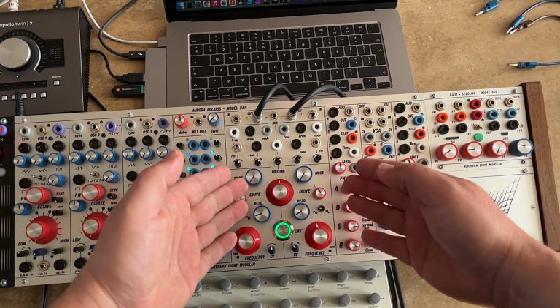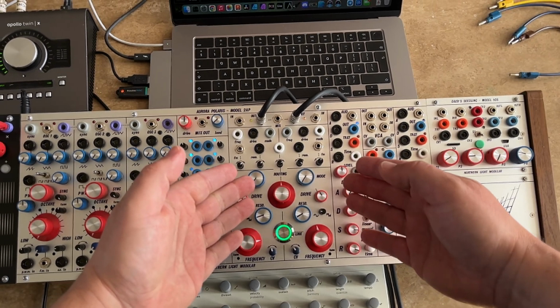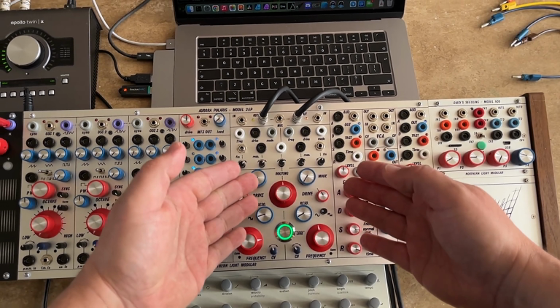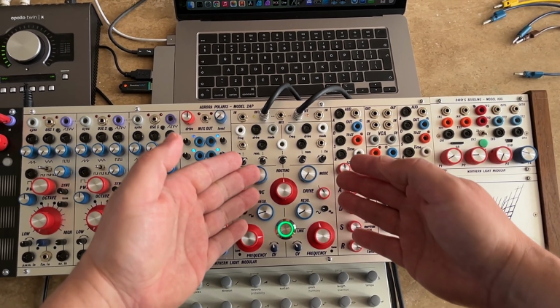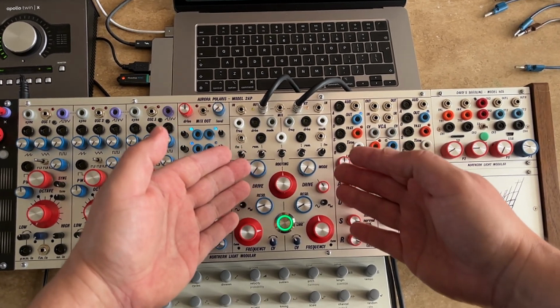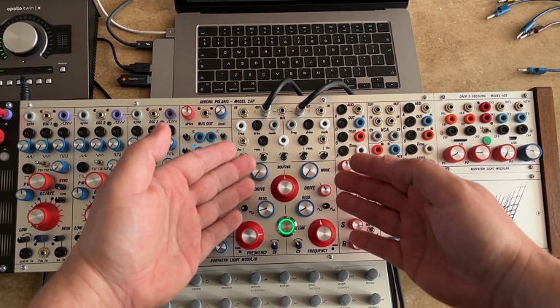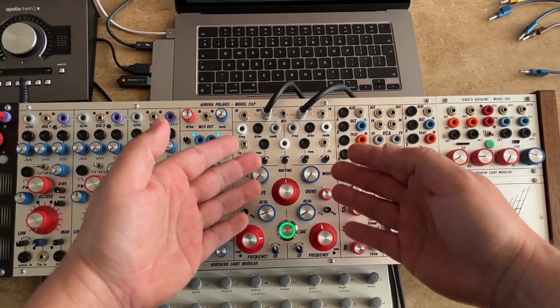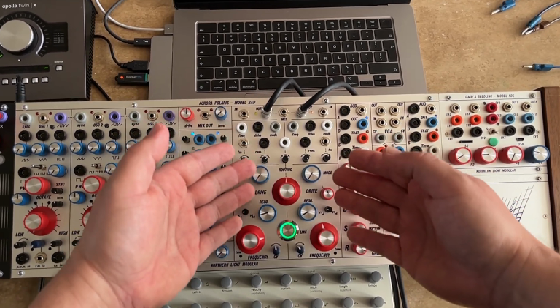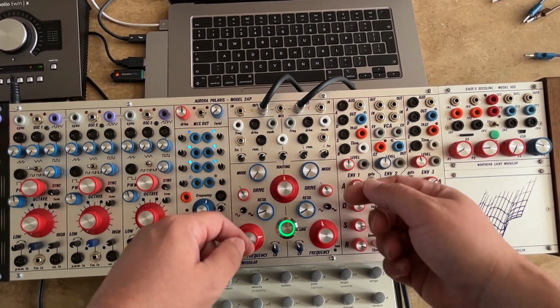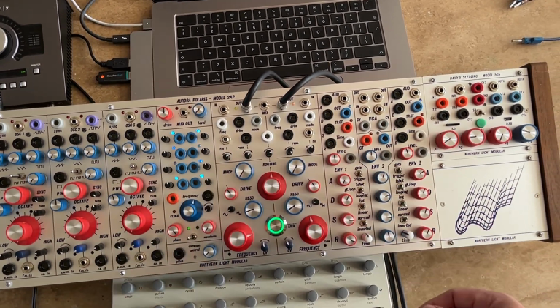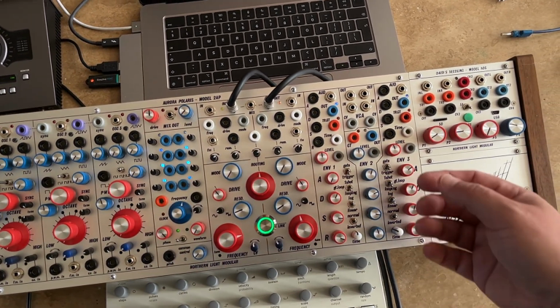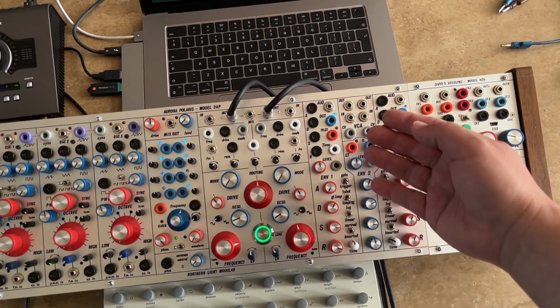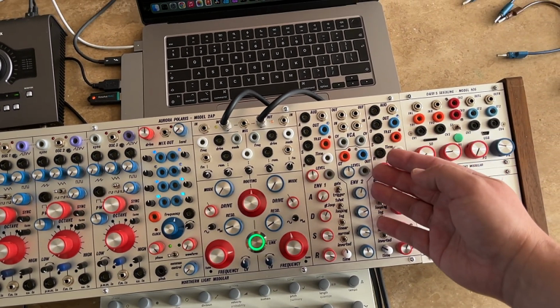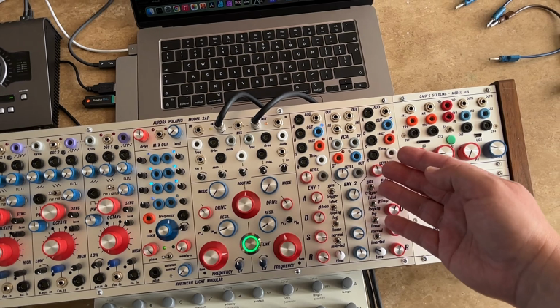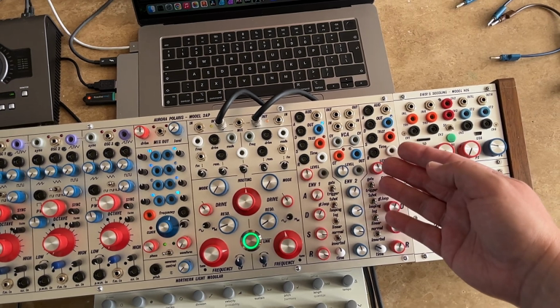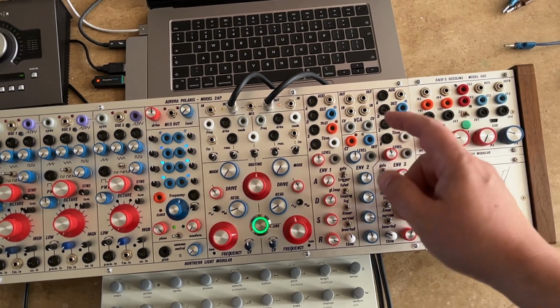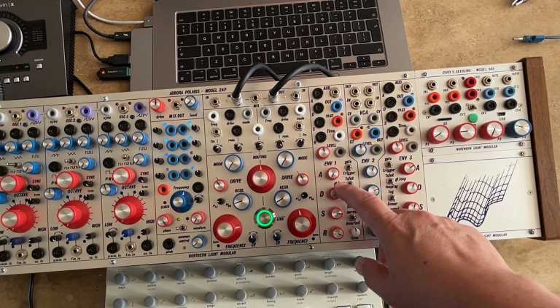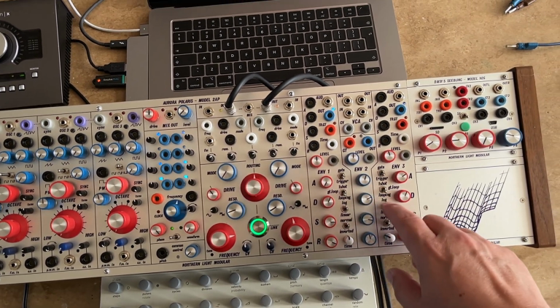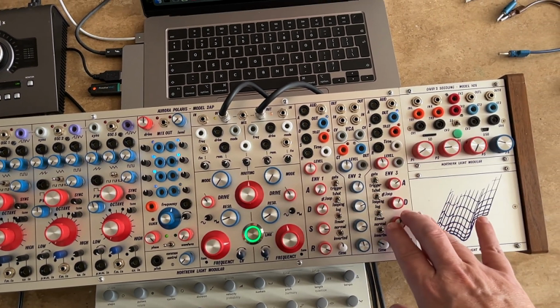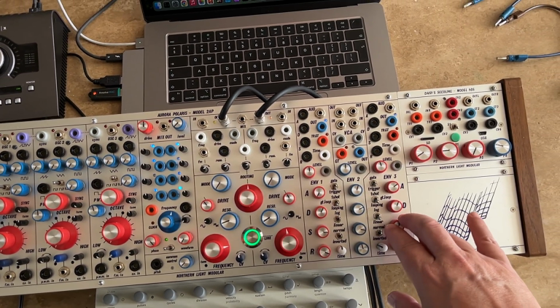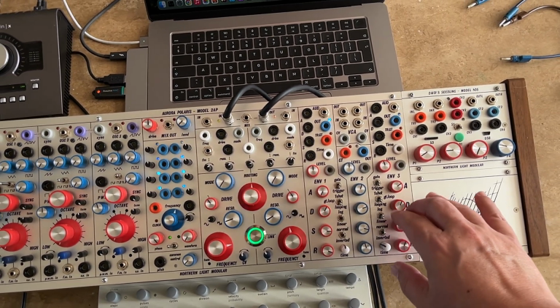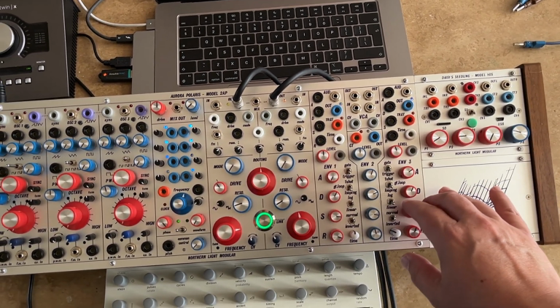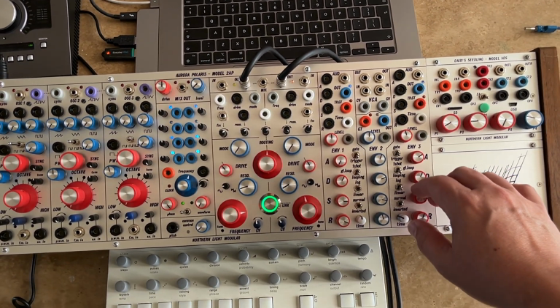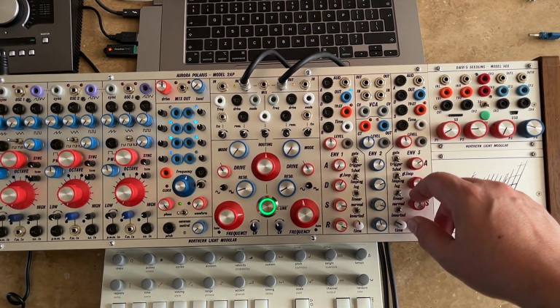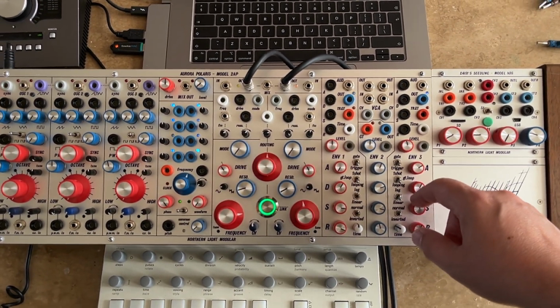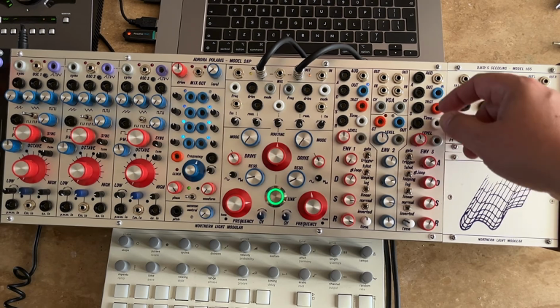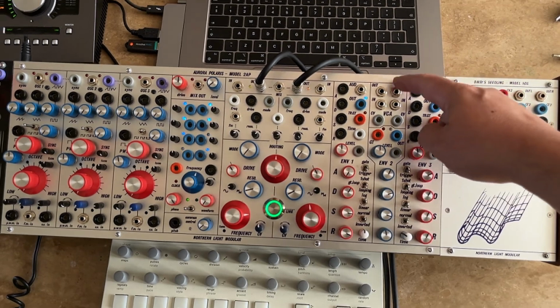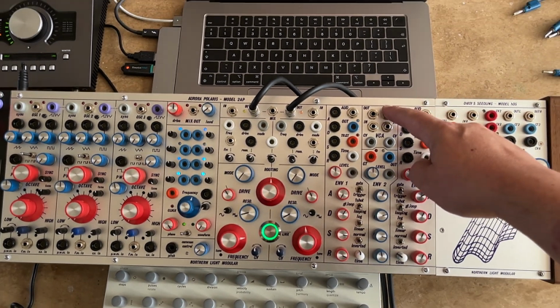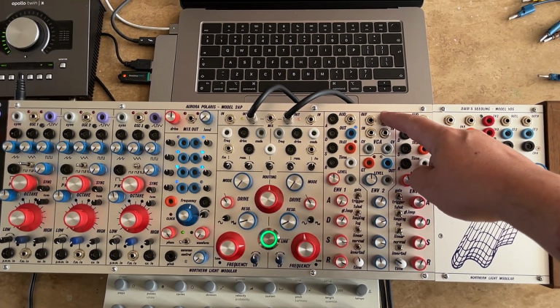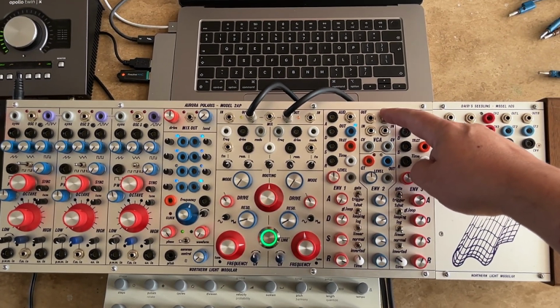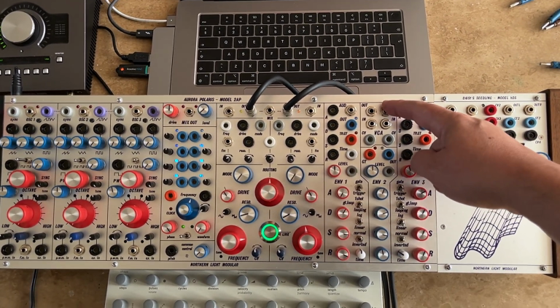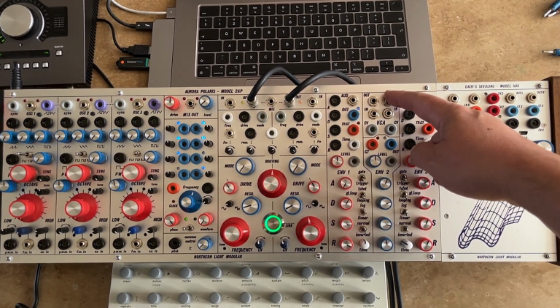We have two analog 12dB multimode filters. And over here we have three ultra fast and really really slow envelopes. Lastly, two logarithmic VCAs.